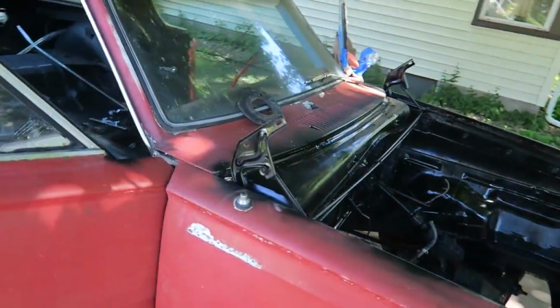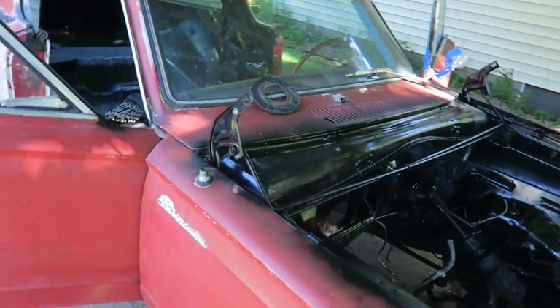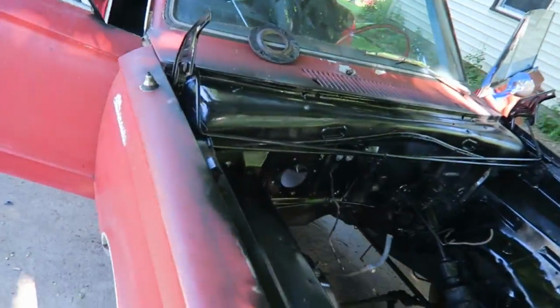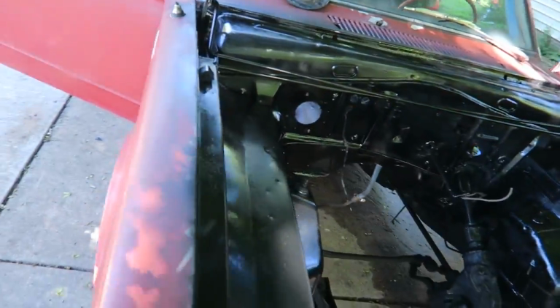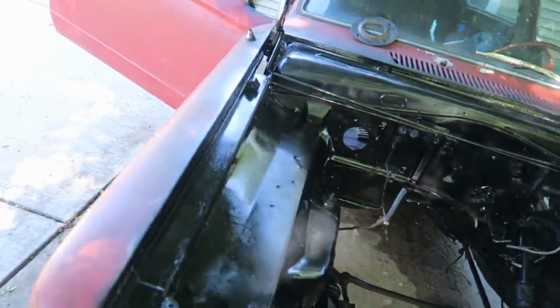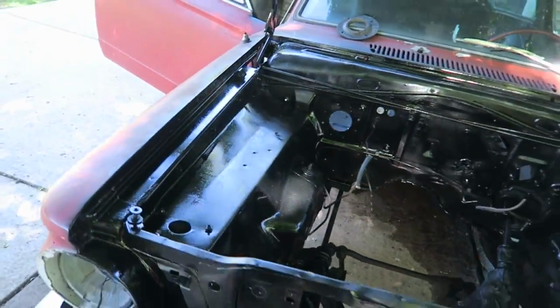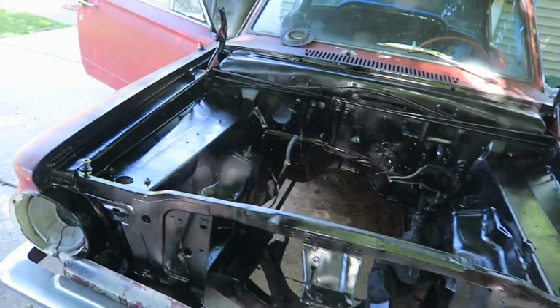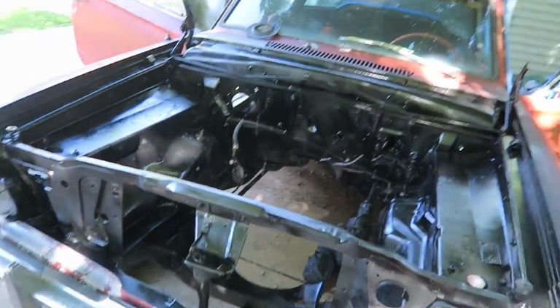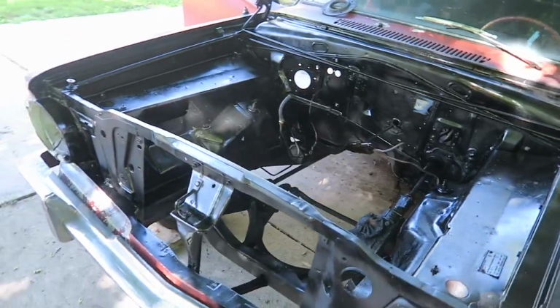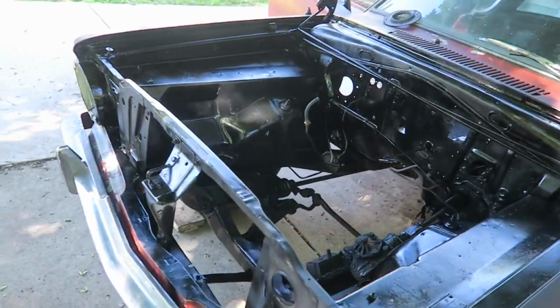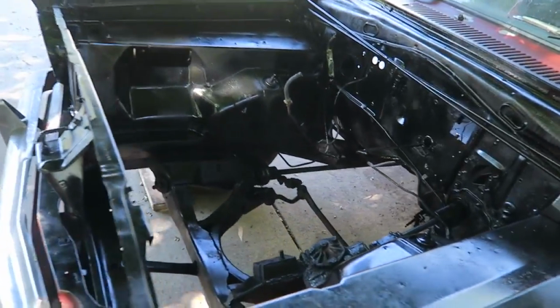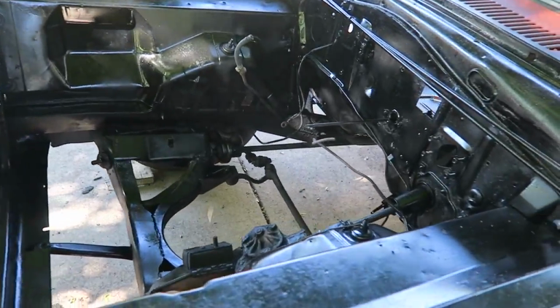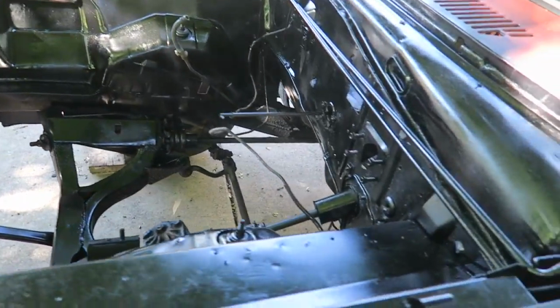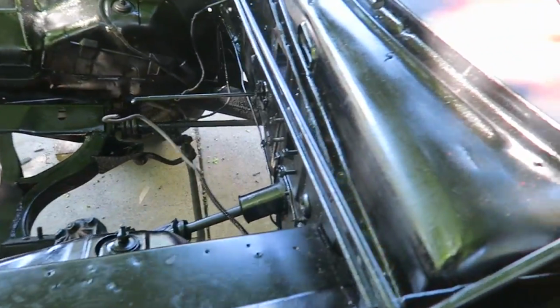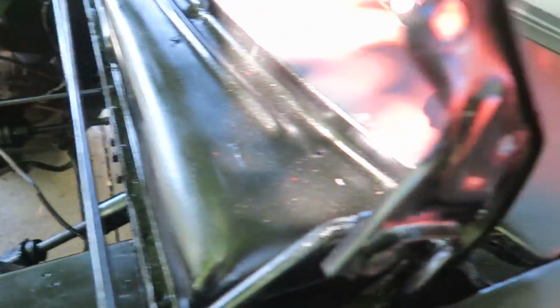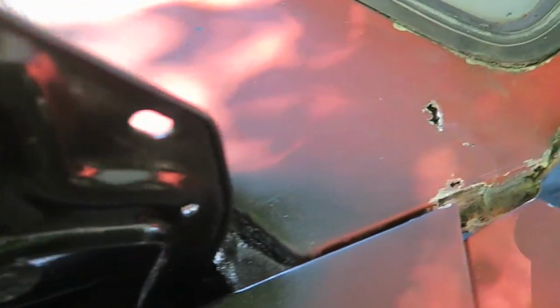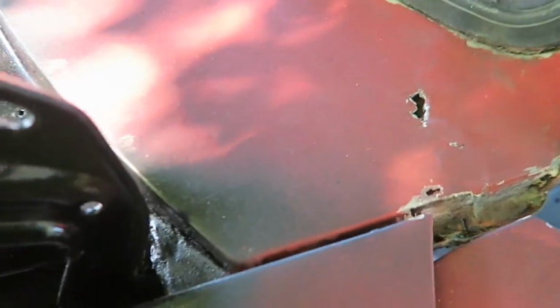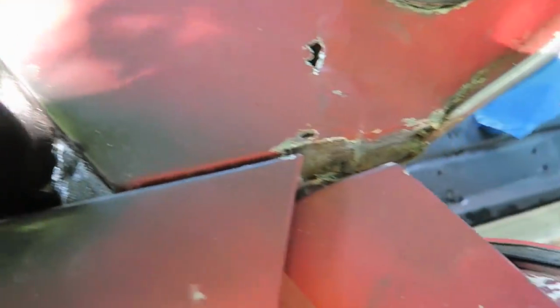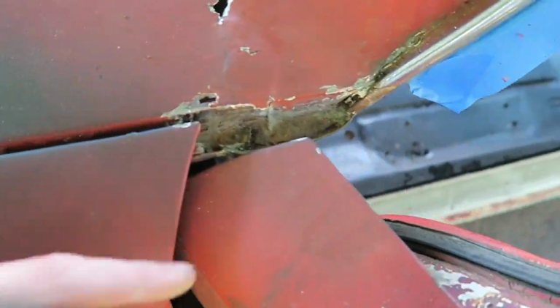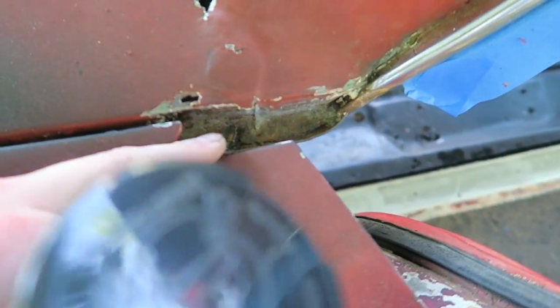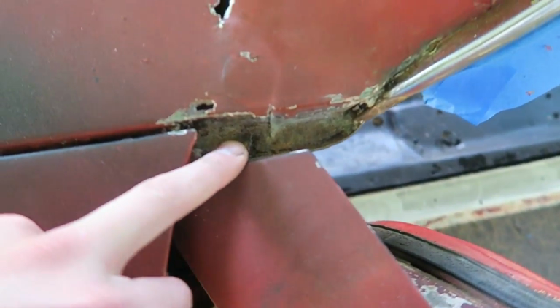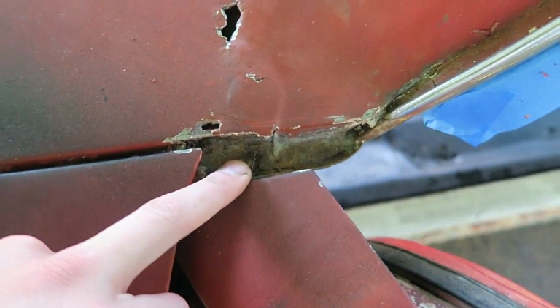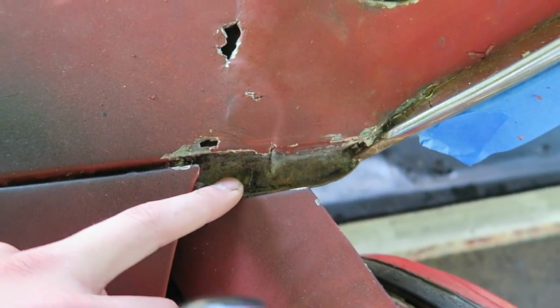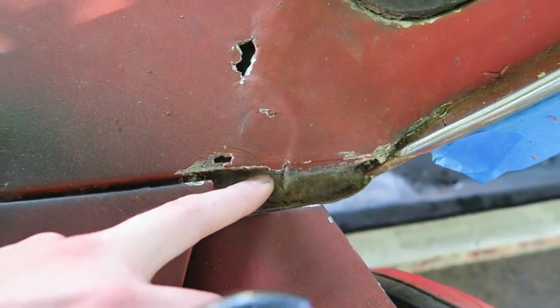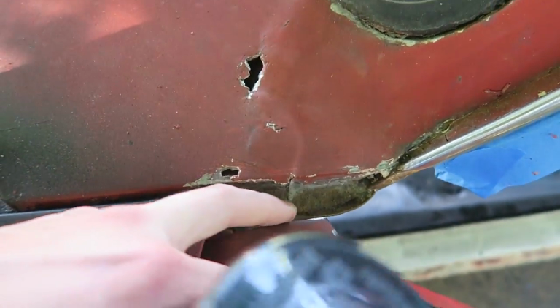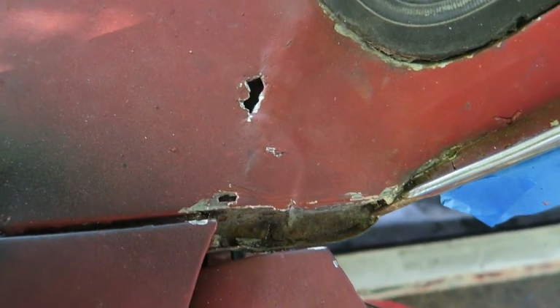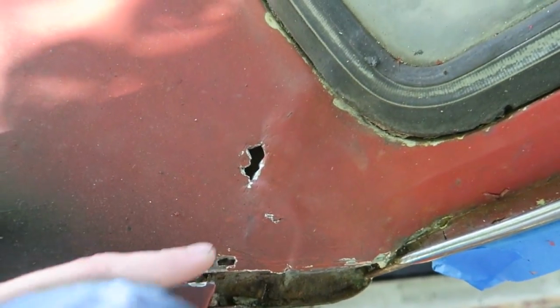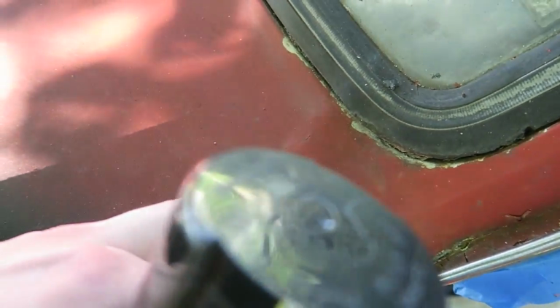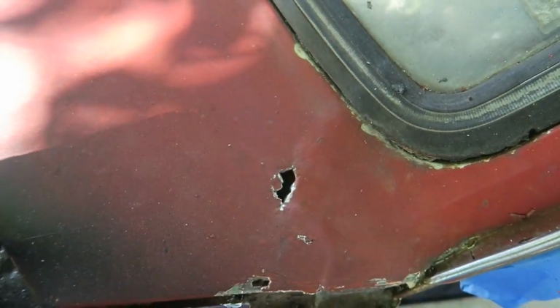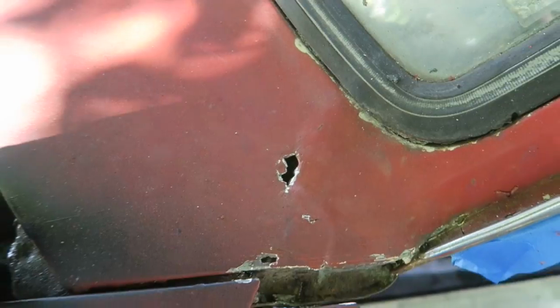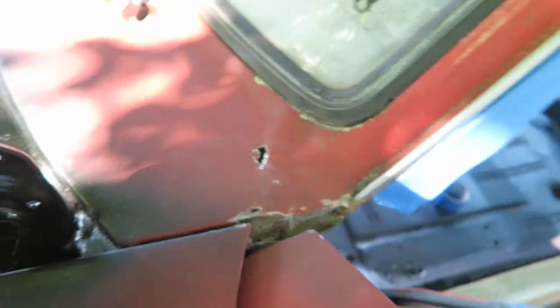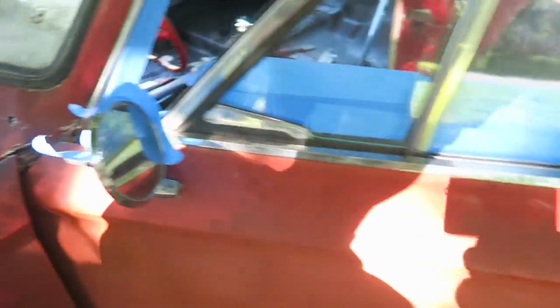Engine compartment's looking nice. It's drying up — had some water splash on it, but I'm pretty sure it was drying up by then. Got to fill up one of these holes. Looks like this had some putty in there and that putty was just rusty.